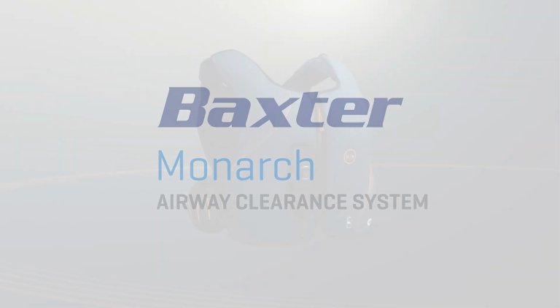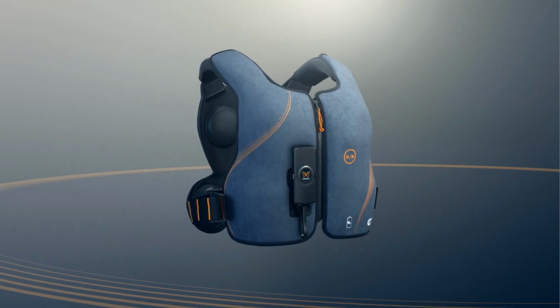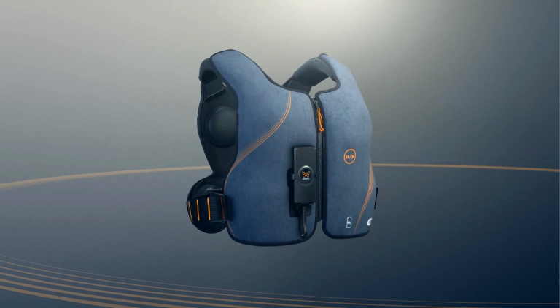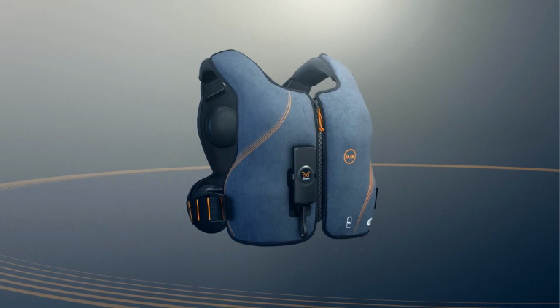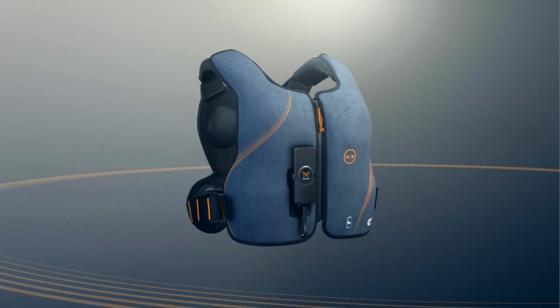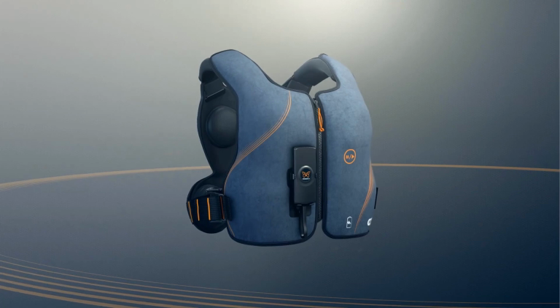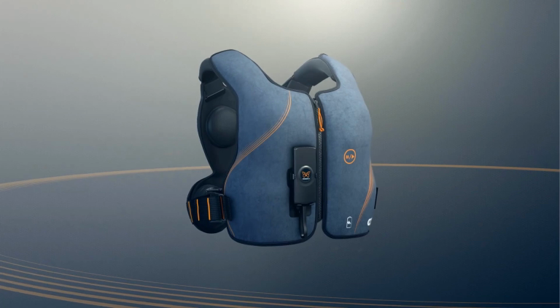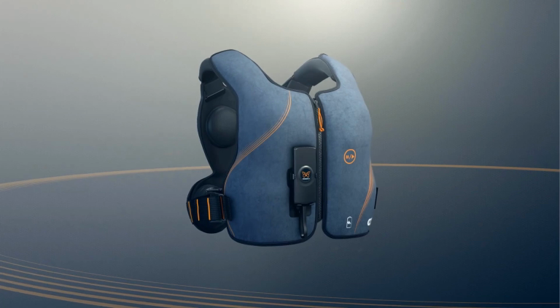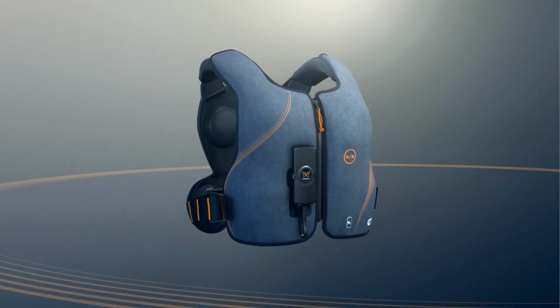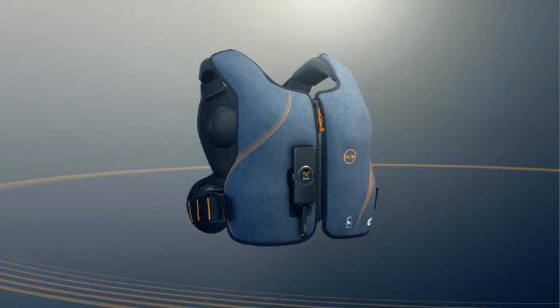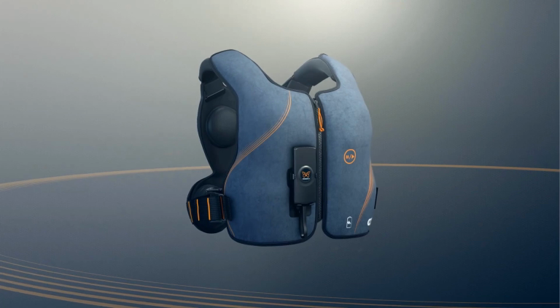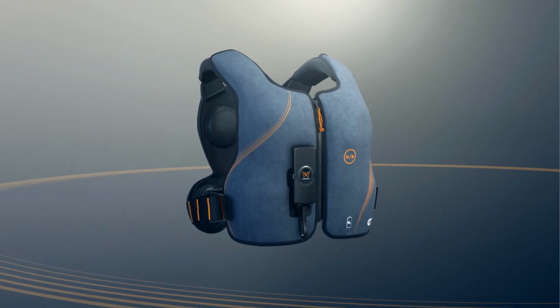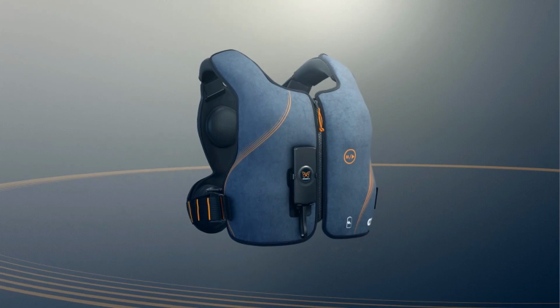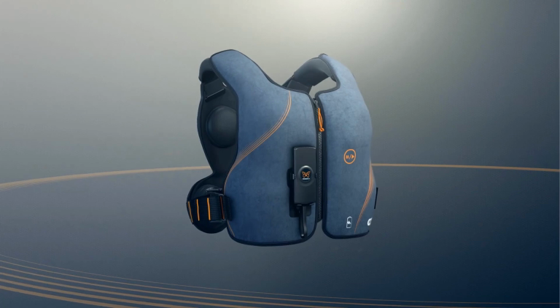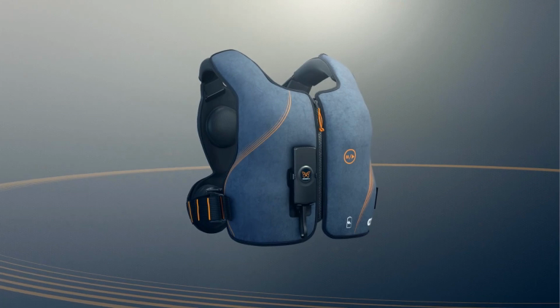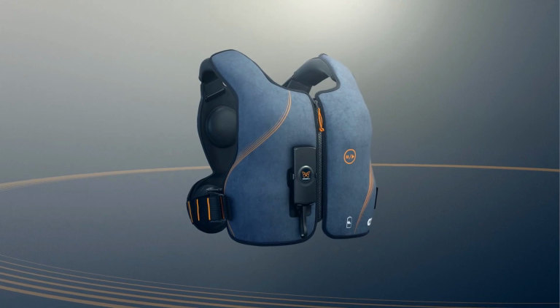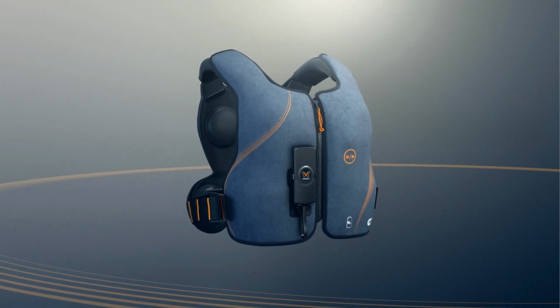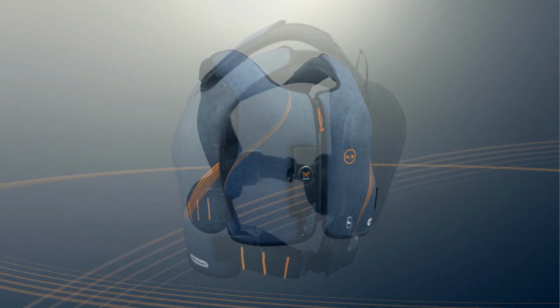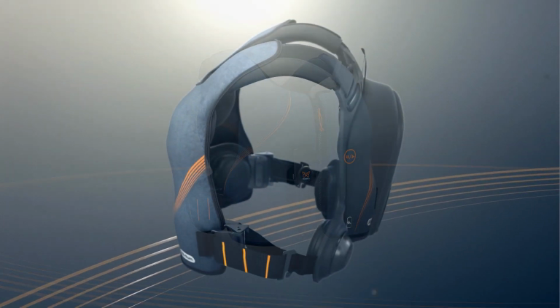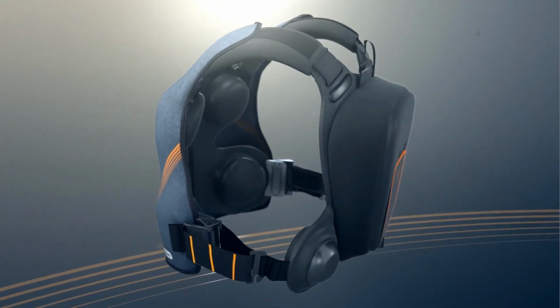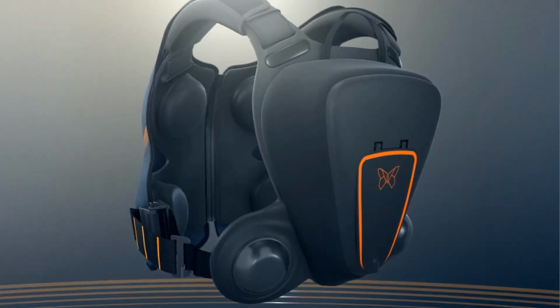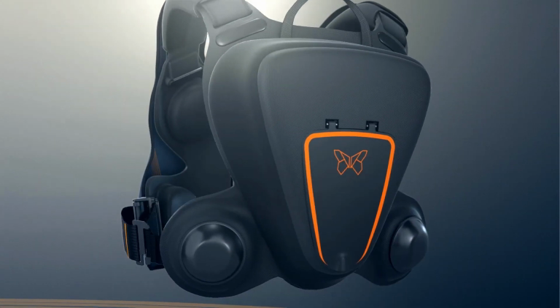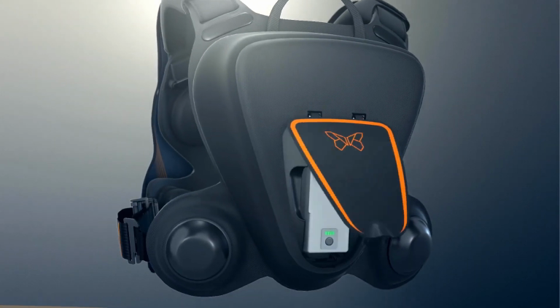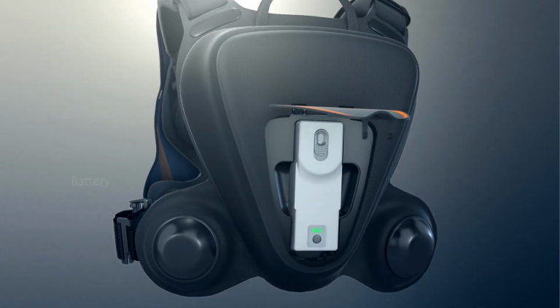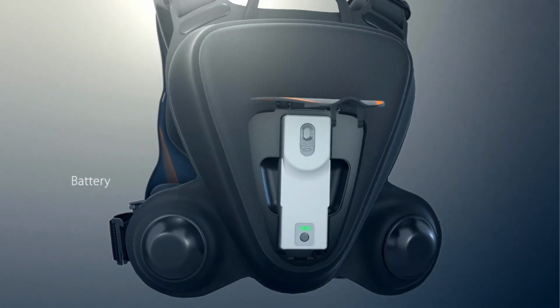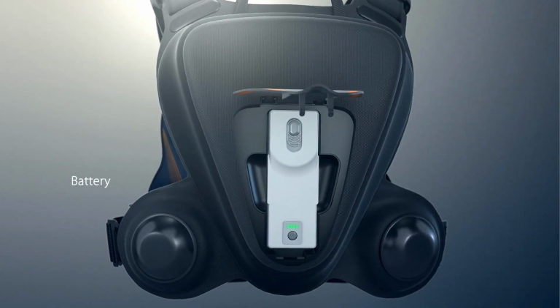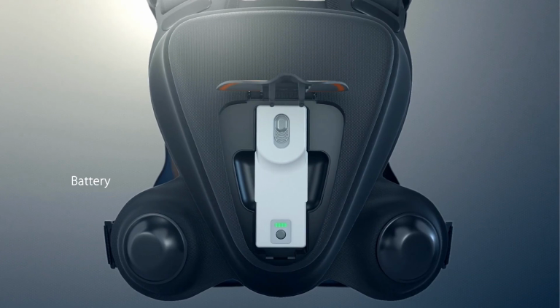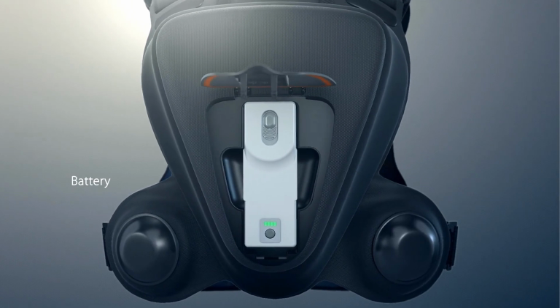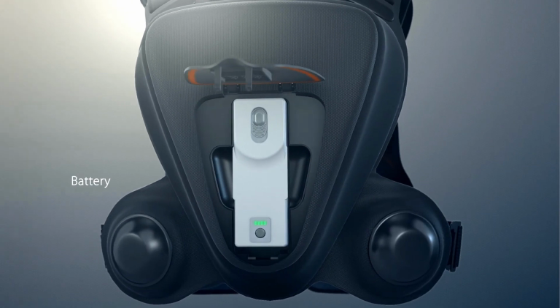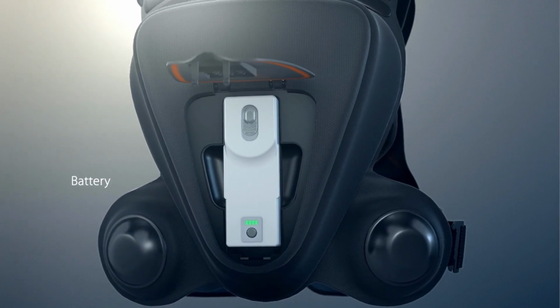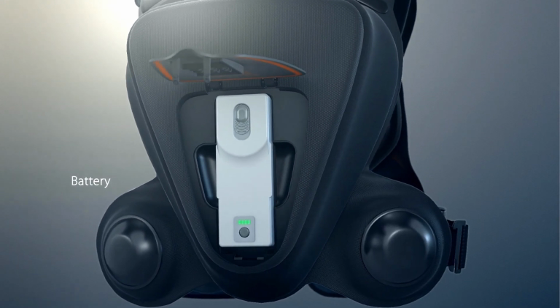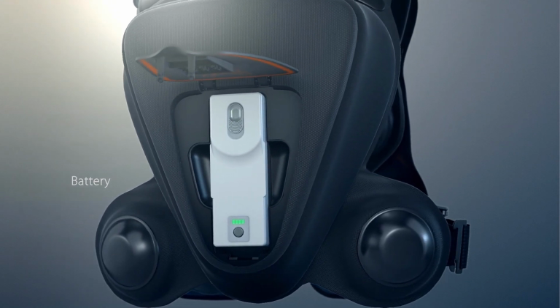The Monarch Airway Clearance System is a high frequency chest wall oscillation therapeutic device with revolutionary new mobile technology. The system consists of a battery to allow for mobility during therapy,